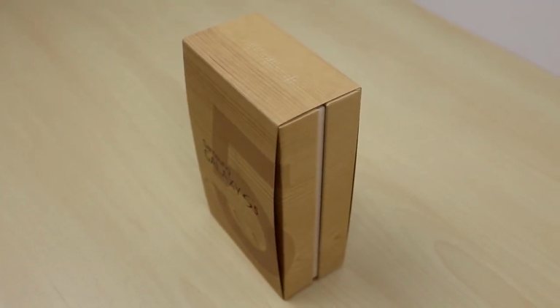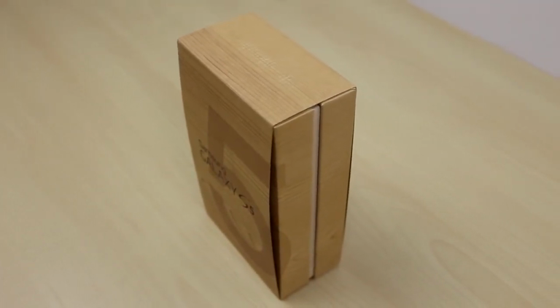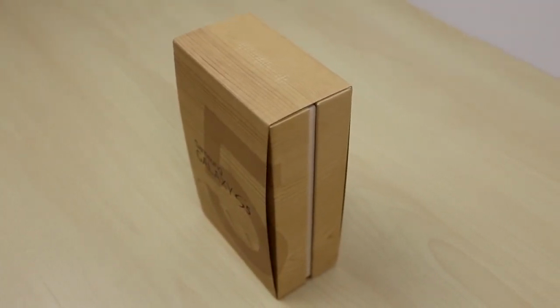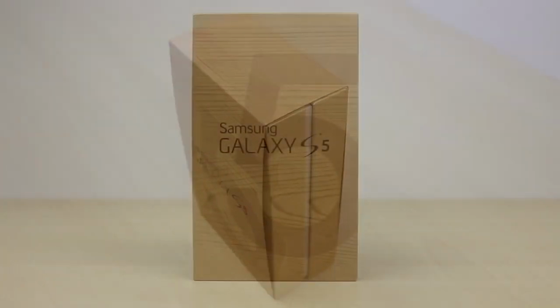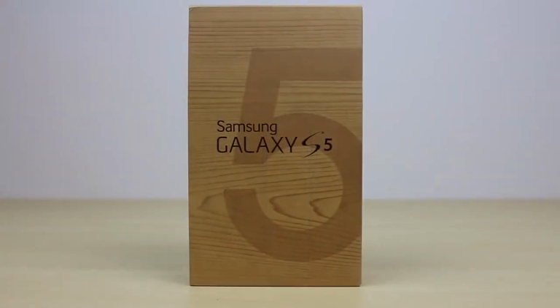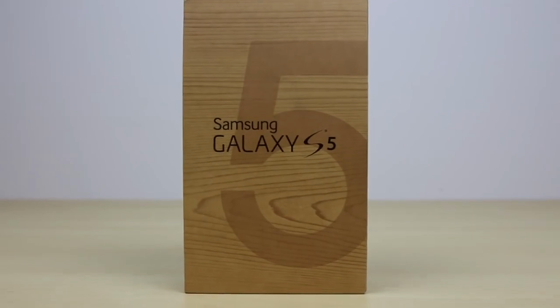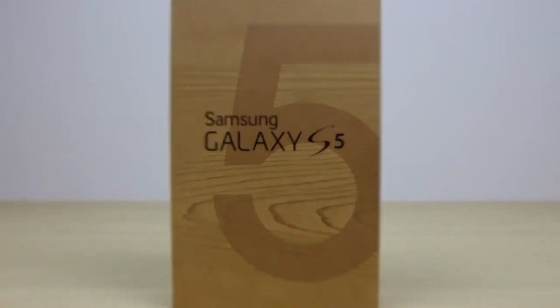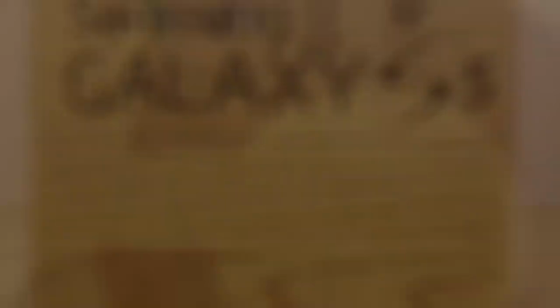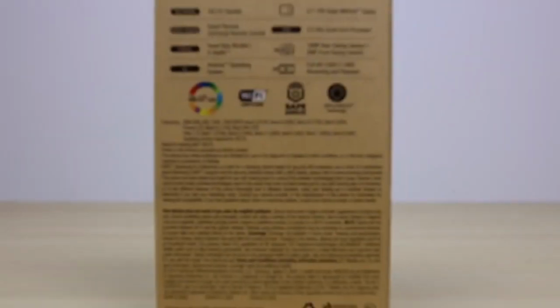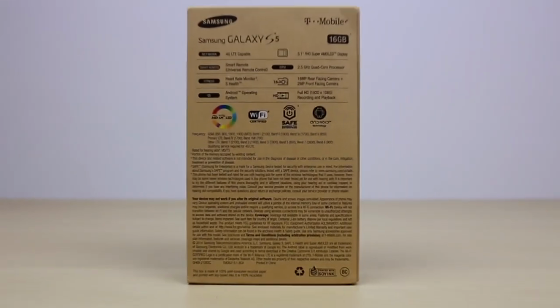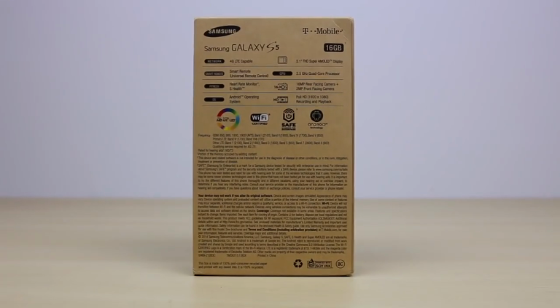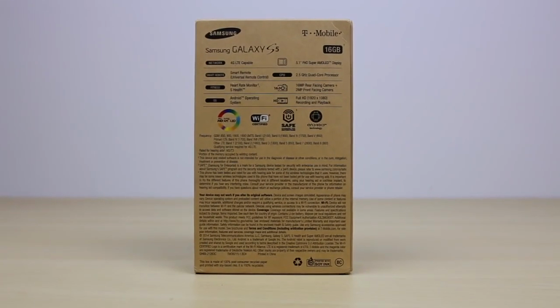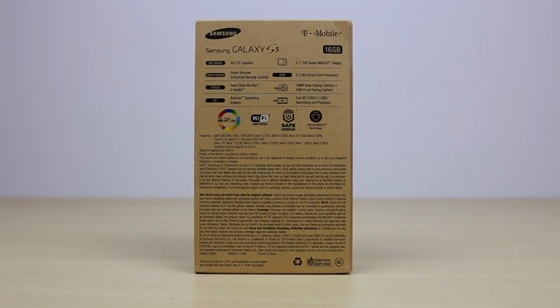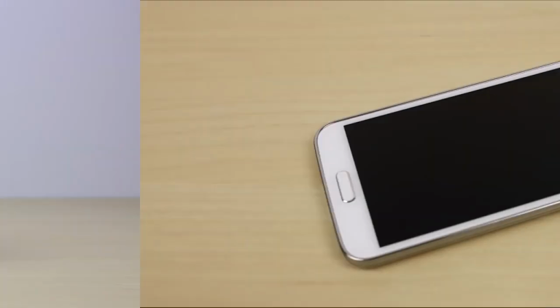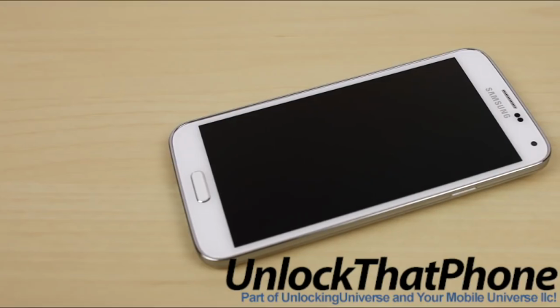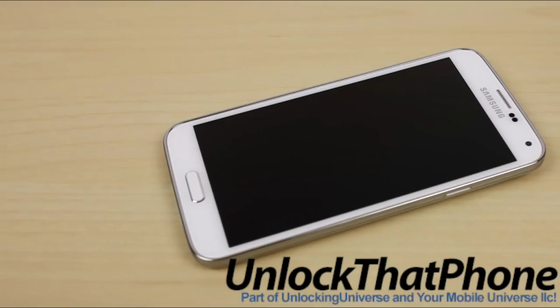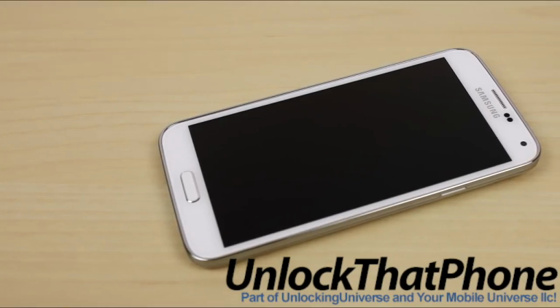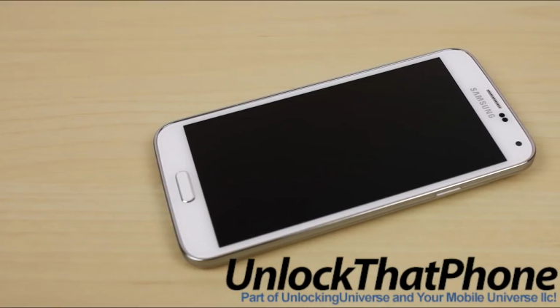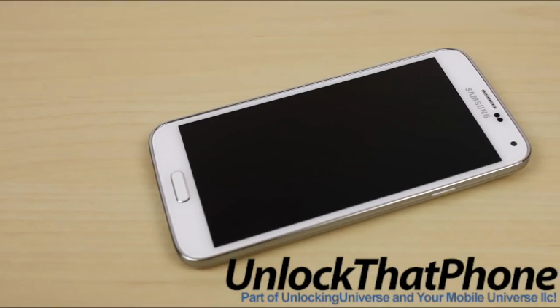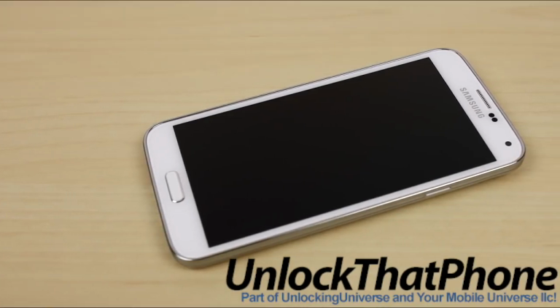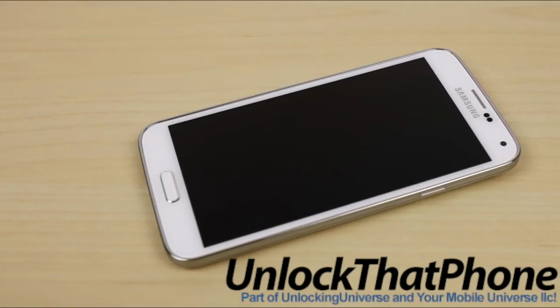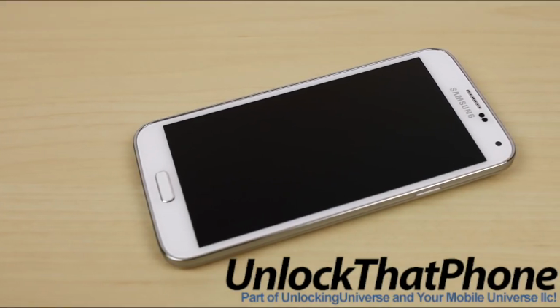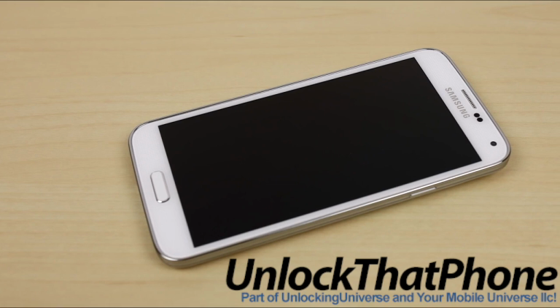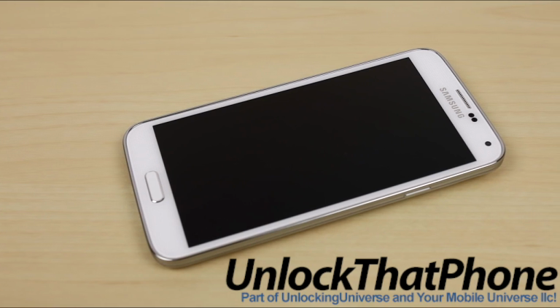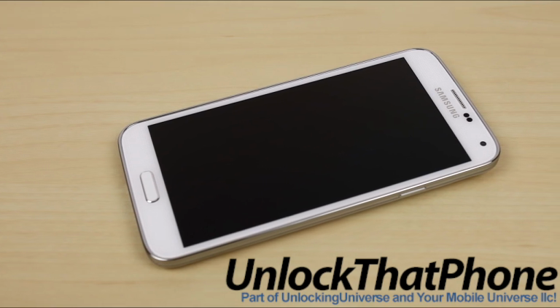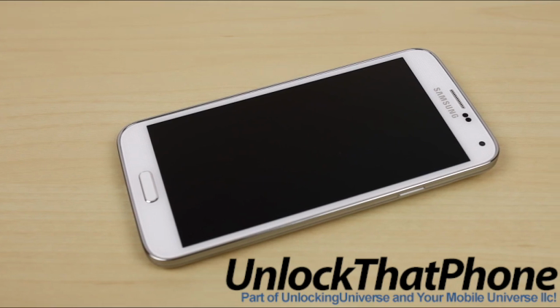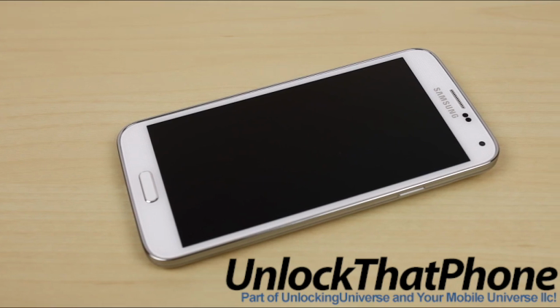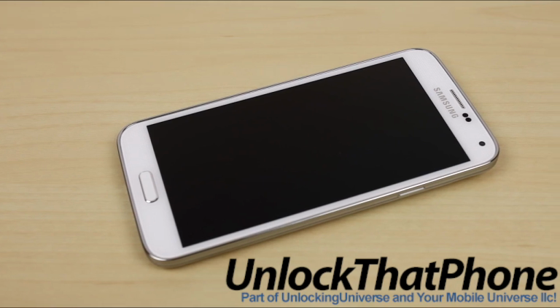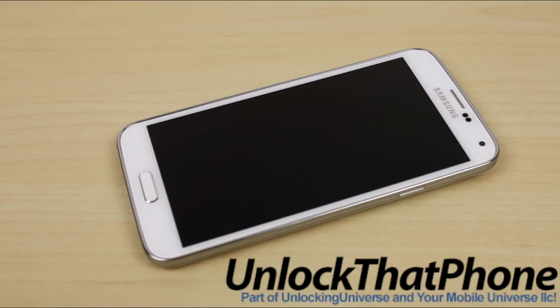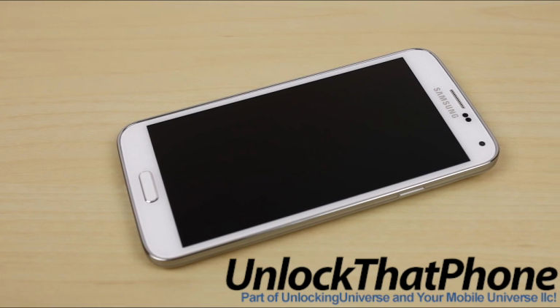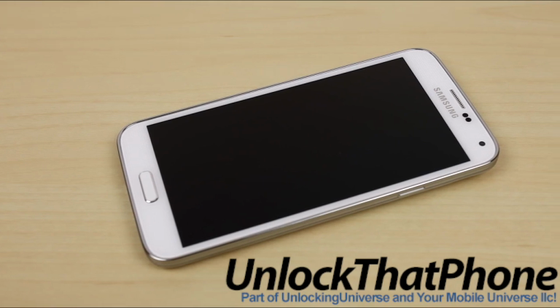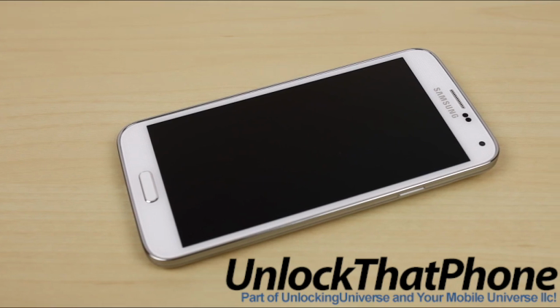So first off, I need to get the unlock for the phone before we proceed with the unlocking procedure. Use unlockthatphone.com for all your devices simply because we have the lowest prices in the market with the fastest delivery times.